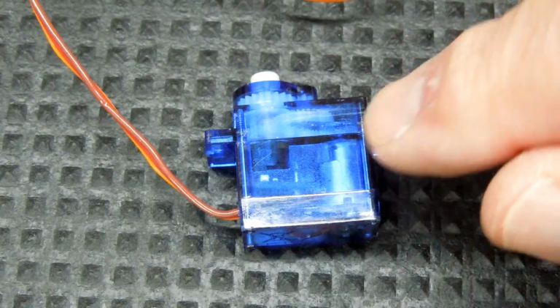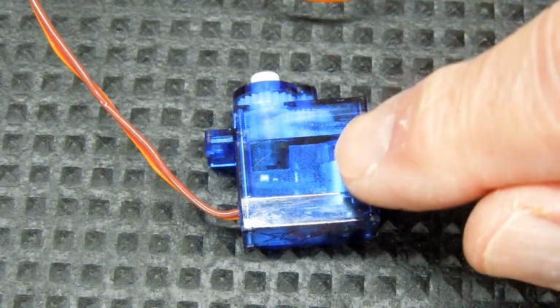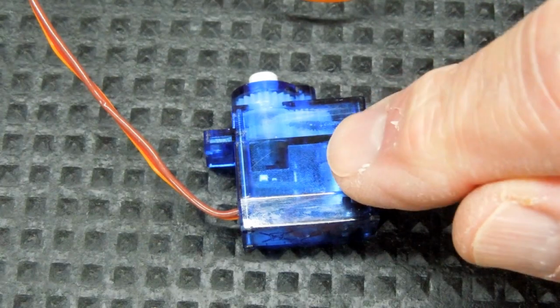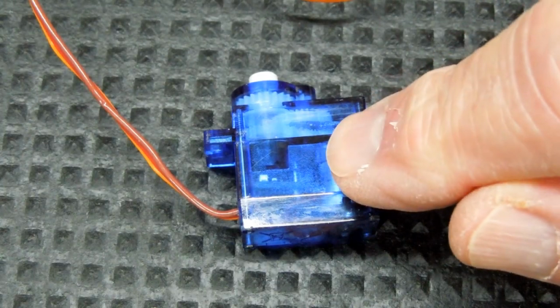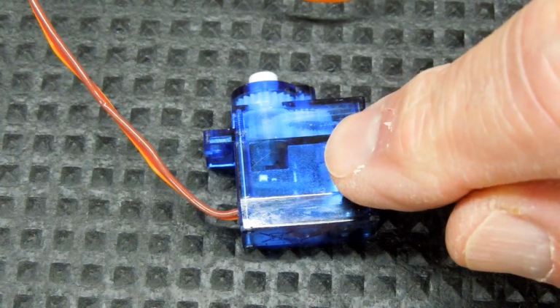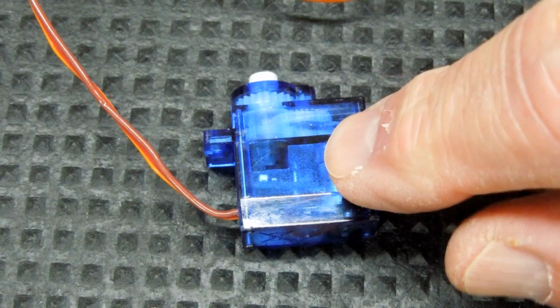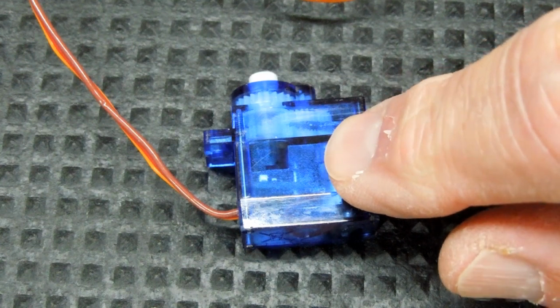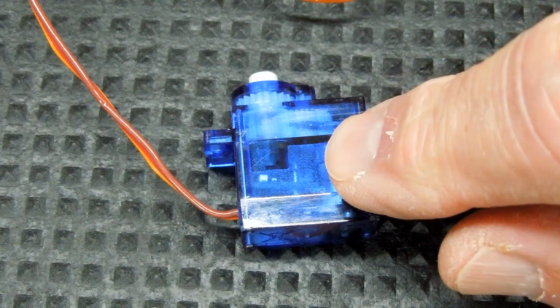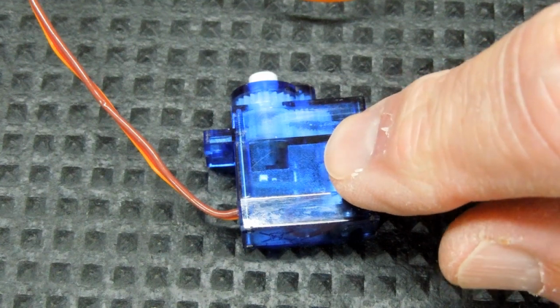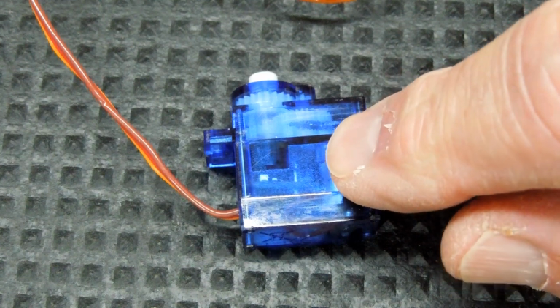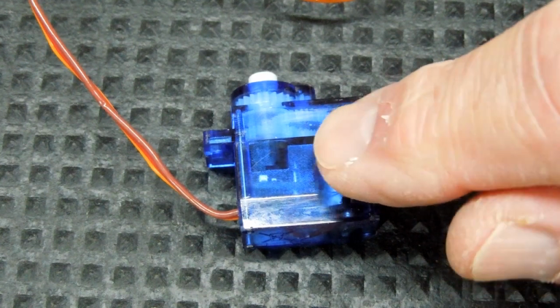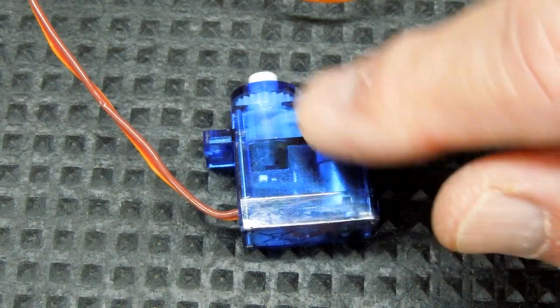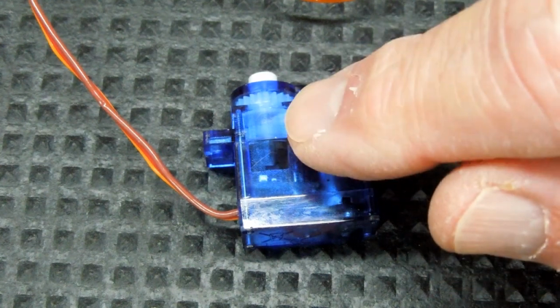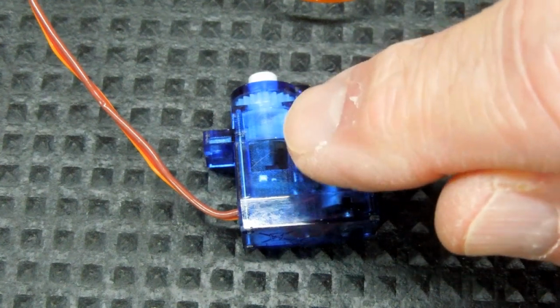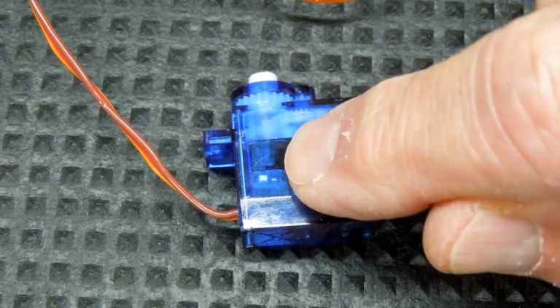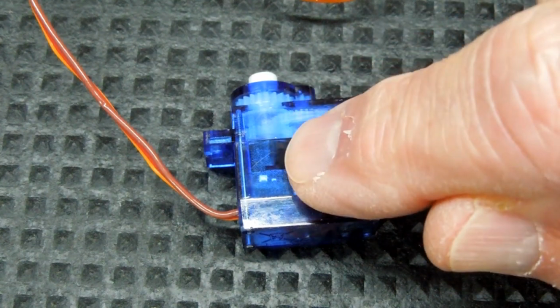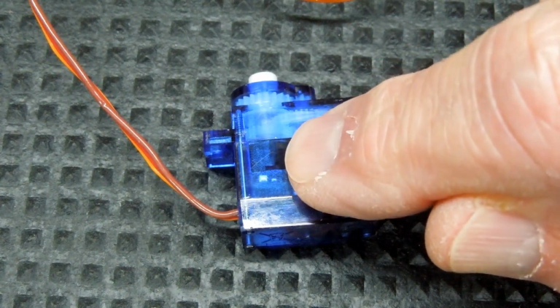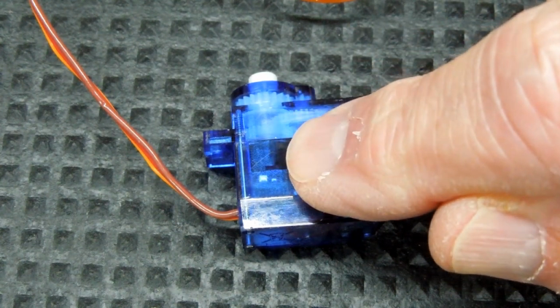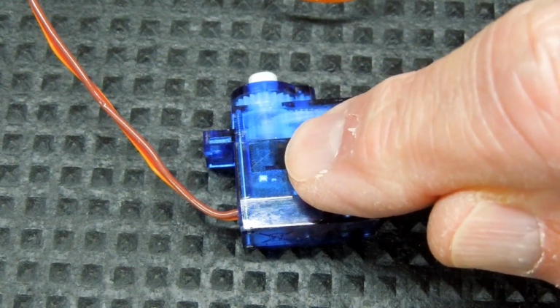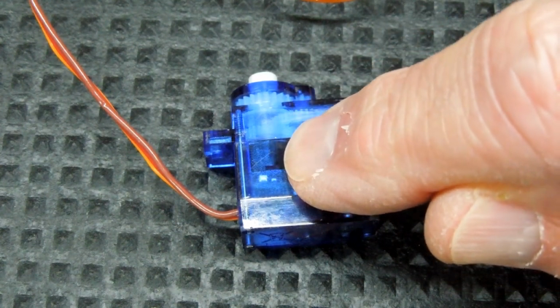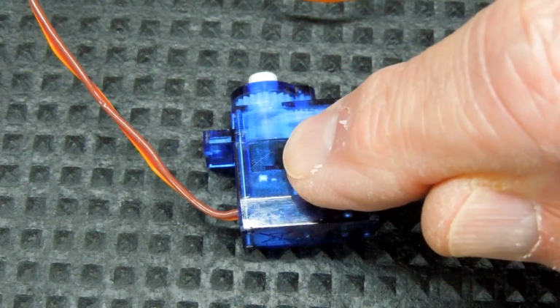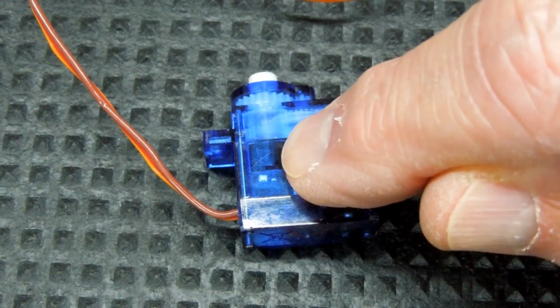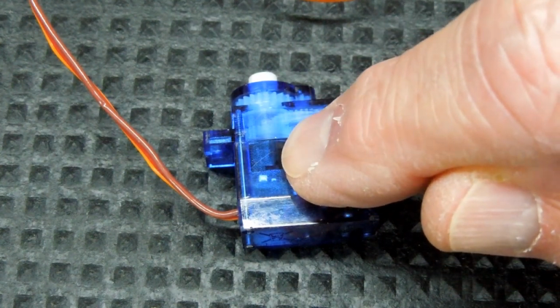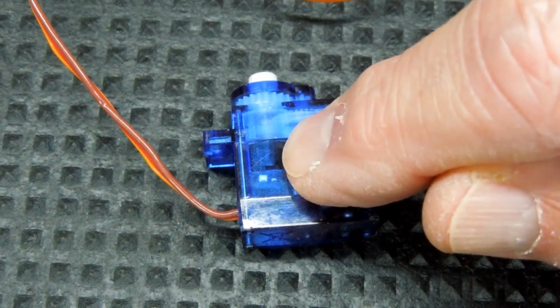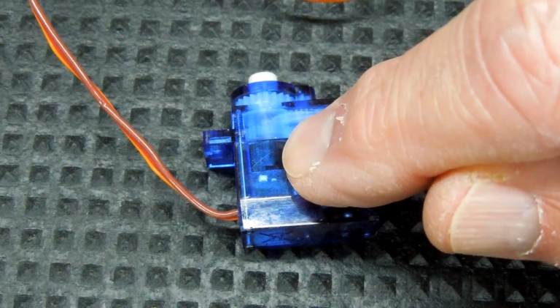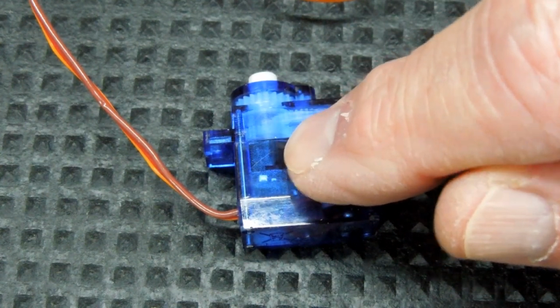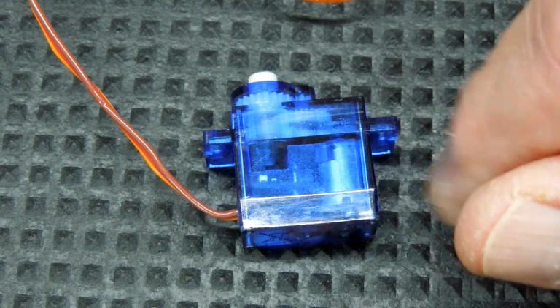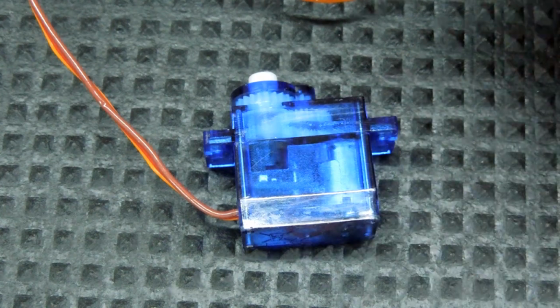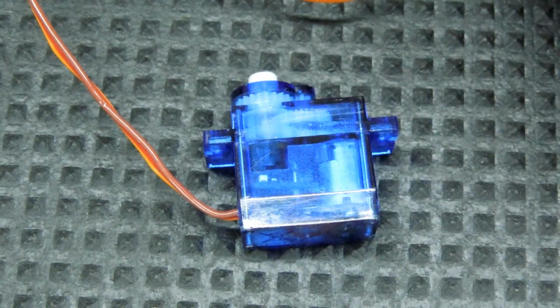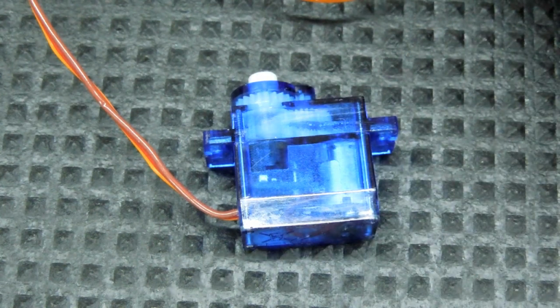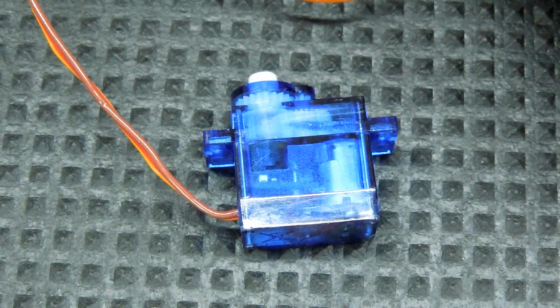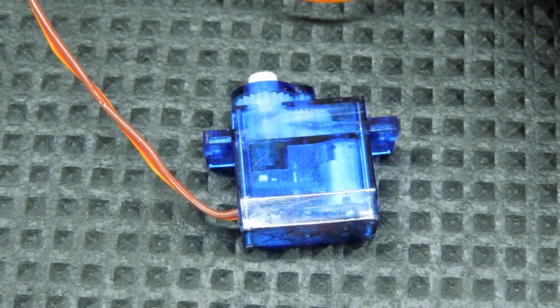We need to open these small servos and attach a fourth wire to the pot inside here to give positive feedback to our circuit.